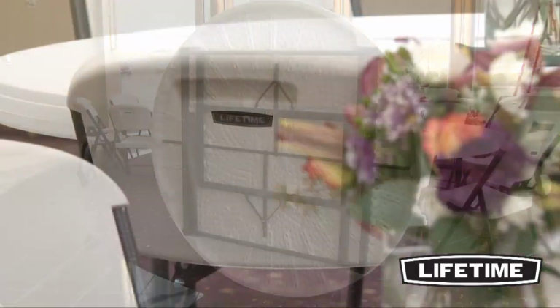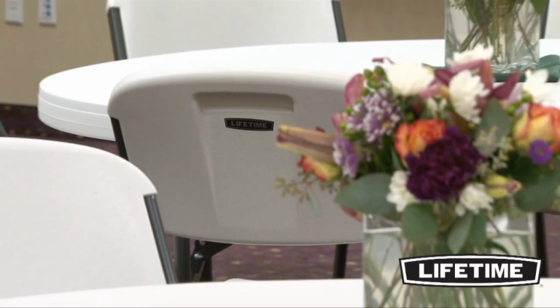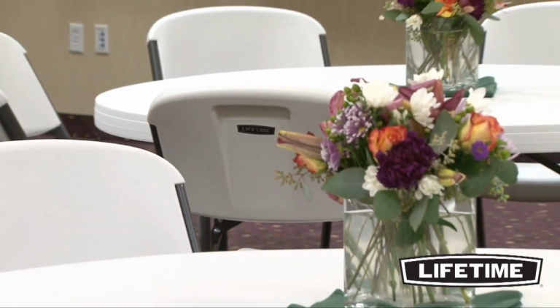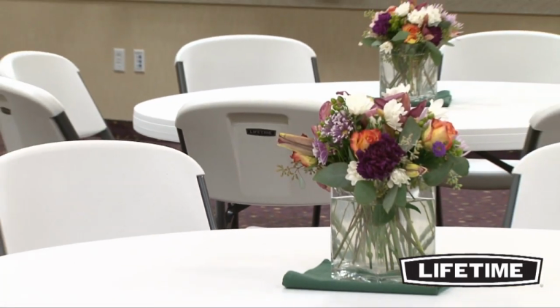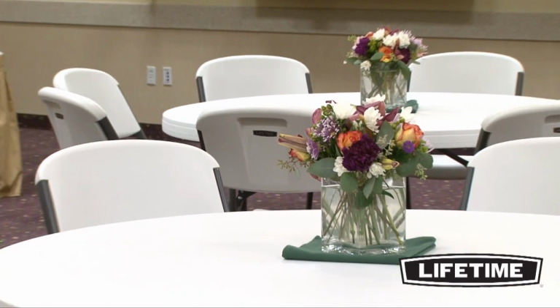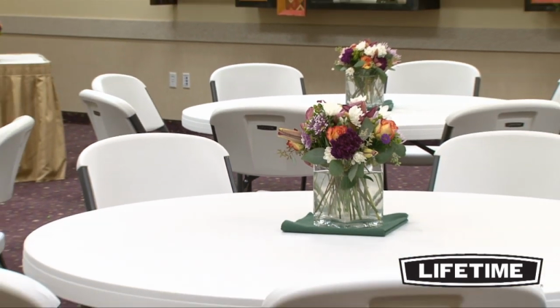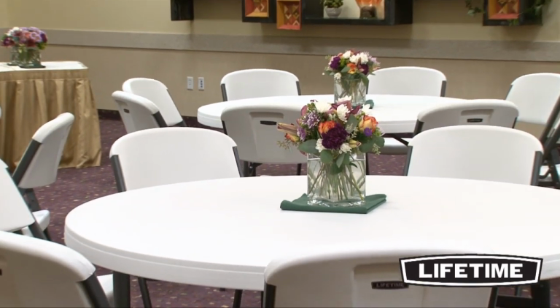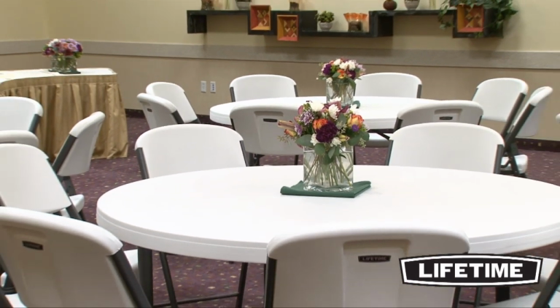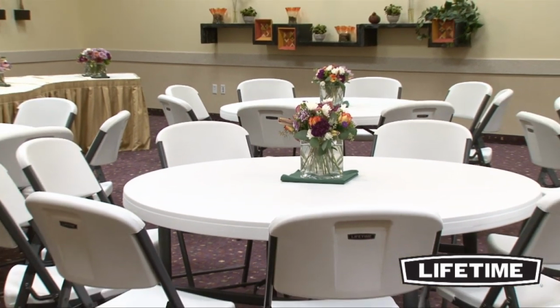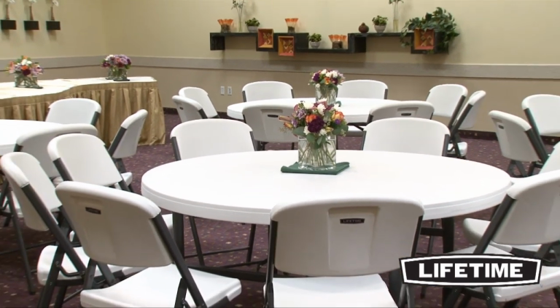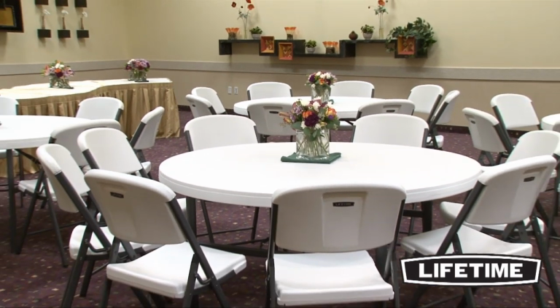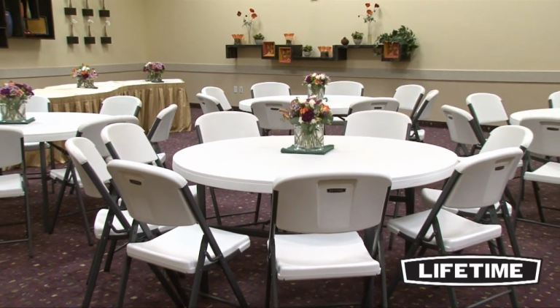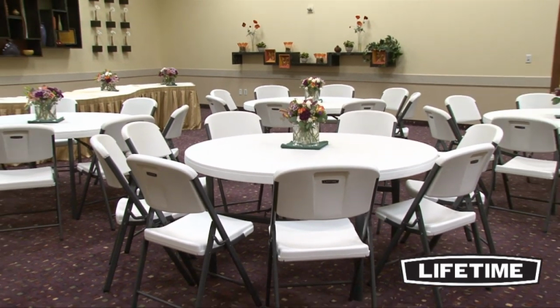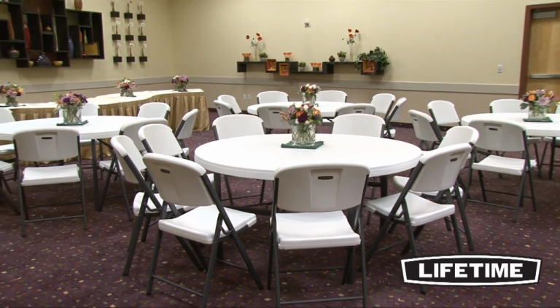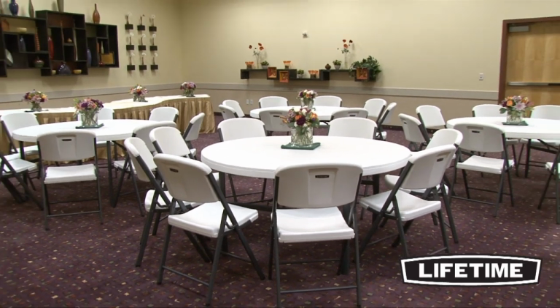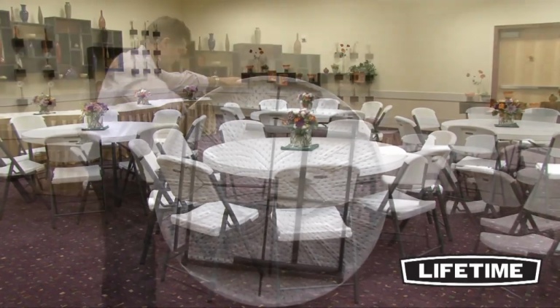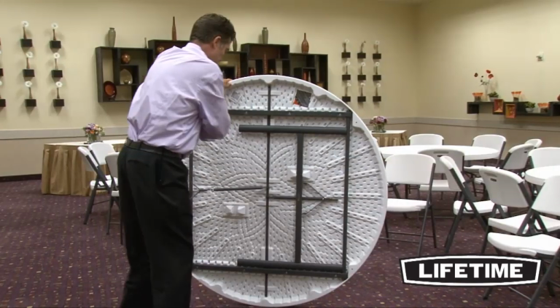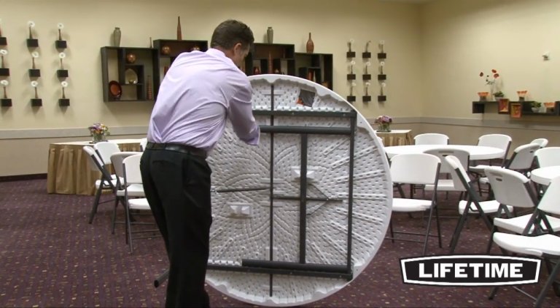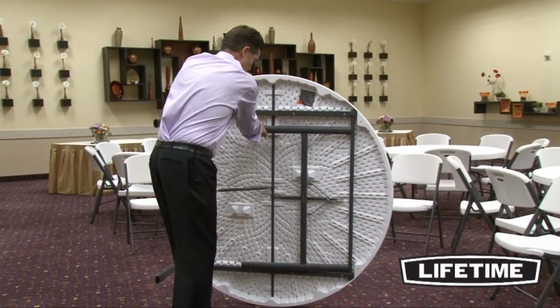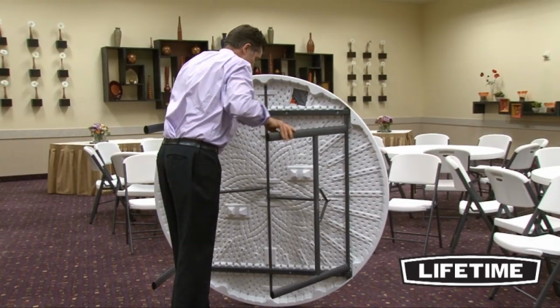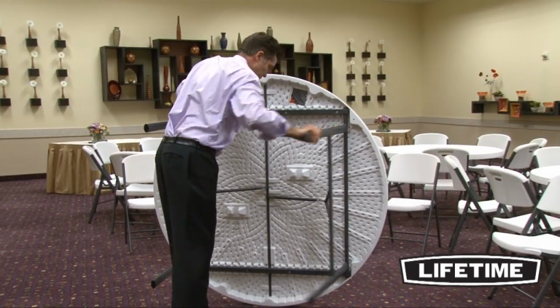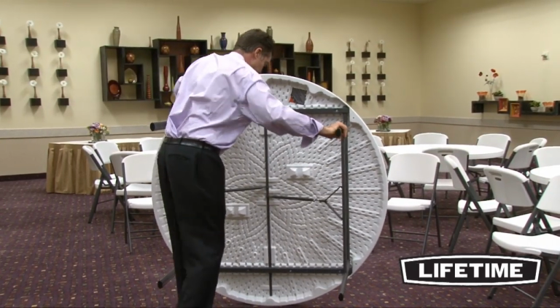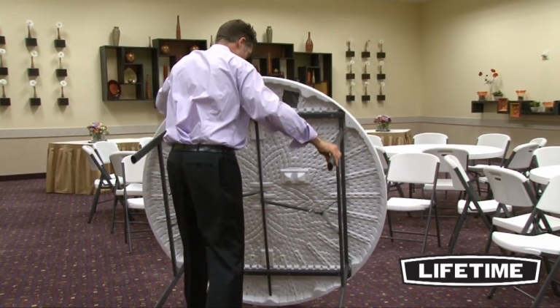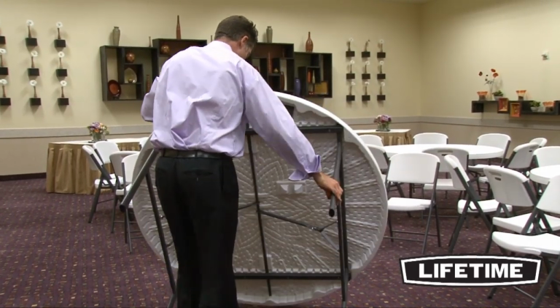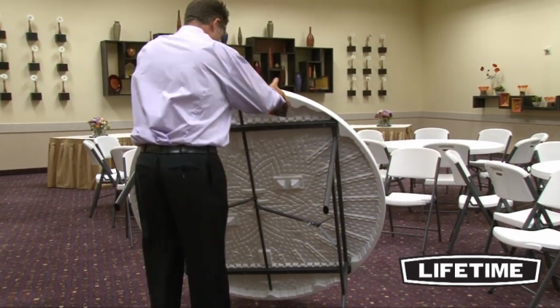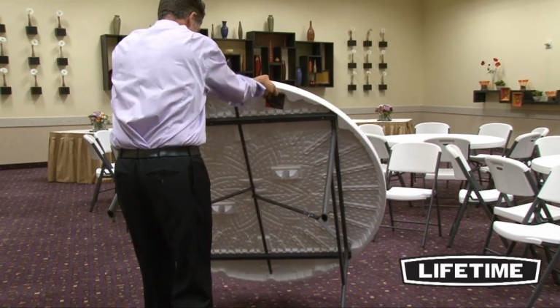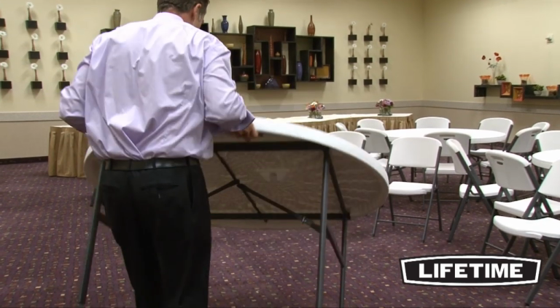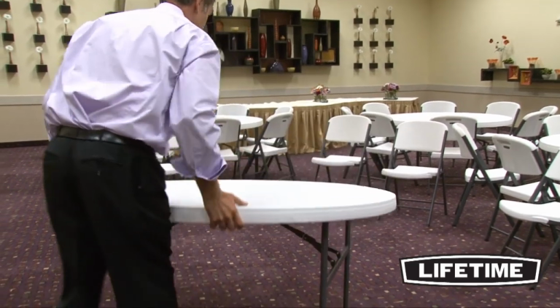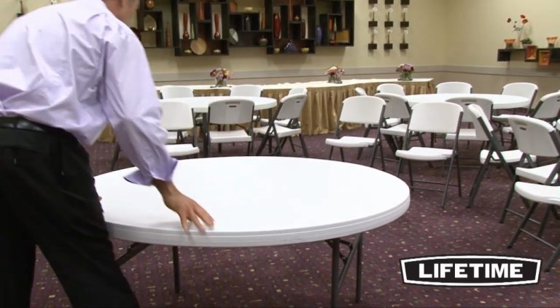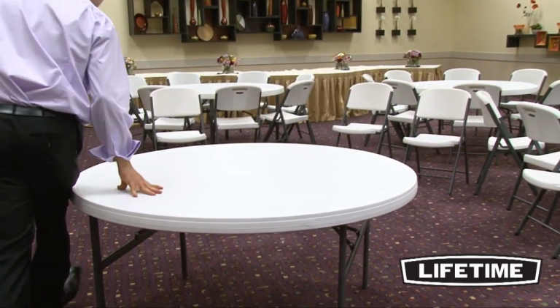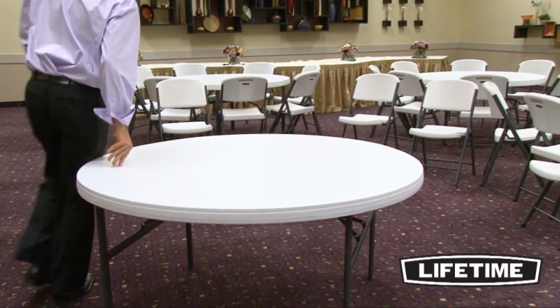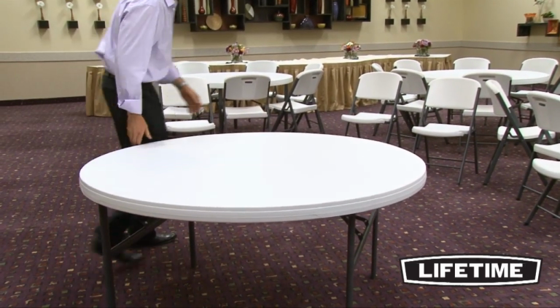This table exceeds the strength and durability needed for demanding commercial use, making it perfect for banquets, meetings, or your next big event. Constructed of high-density polyethylene, Lifetime's 60-inch round folding table is stain-resistant, easy to clean, and provides superior strength and durability.